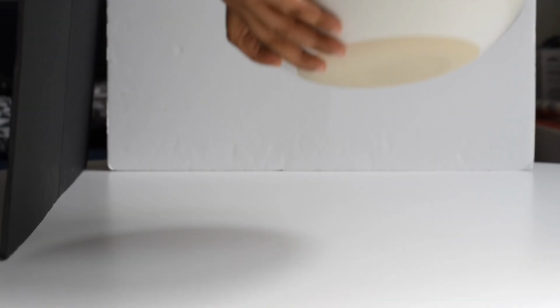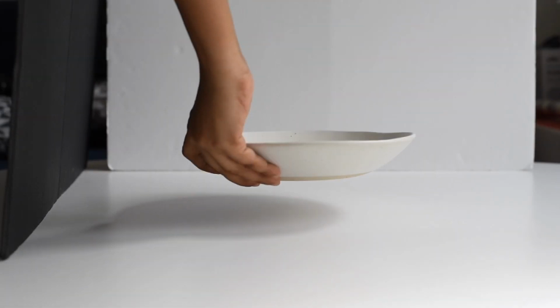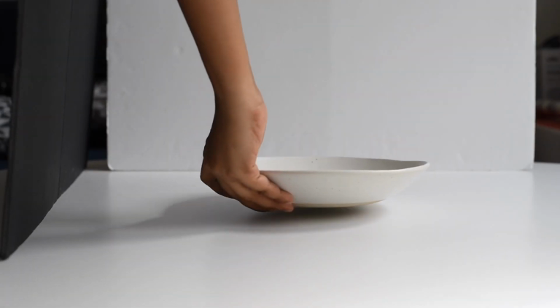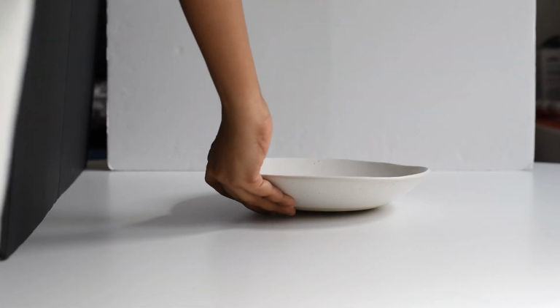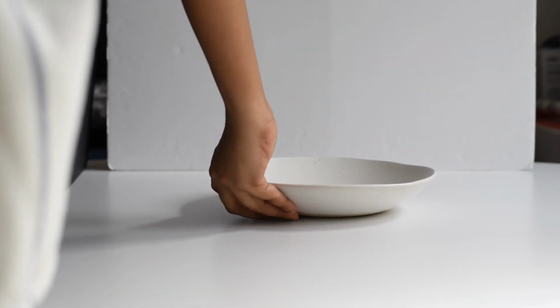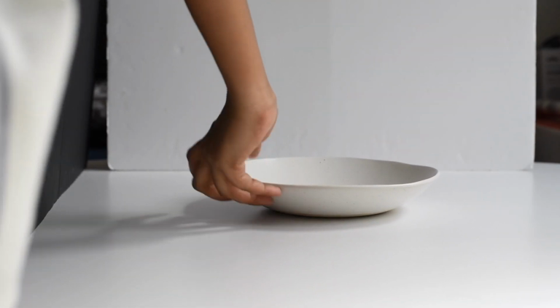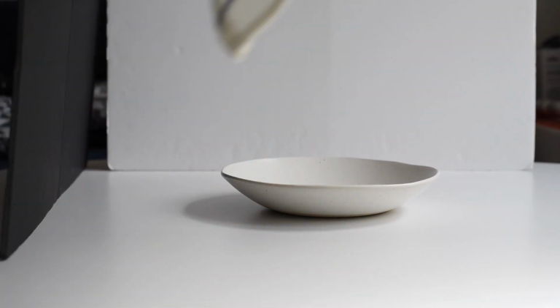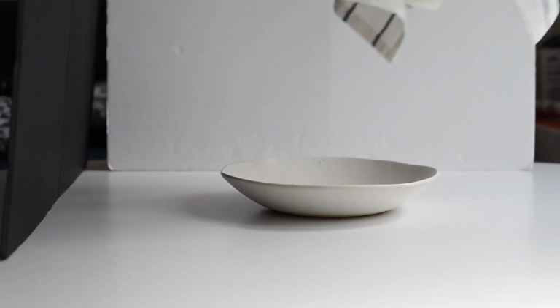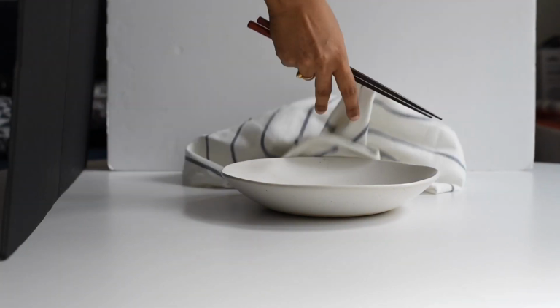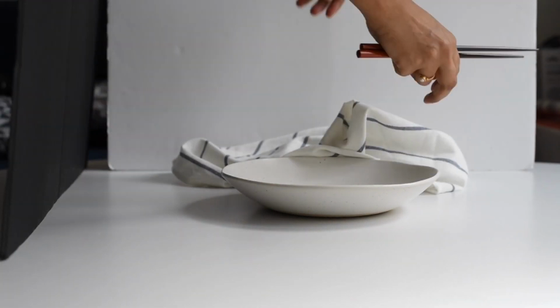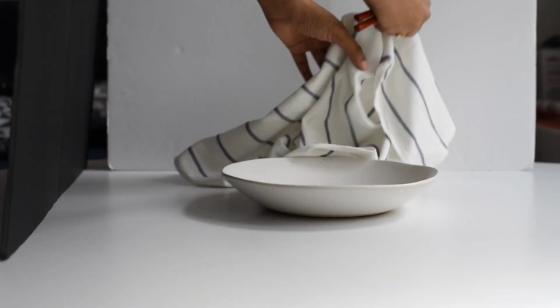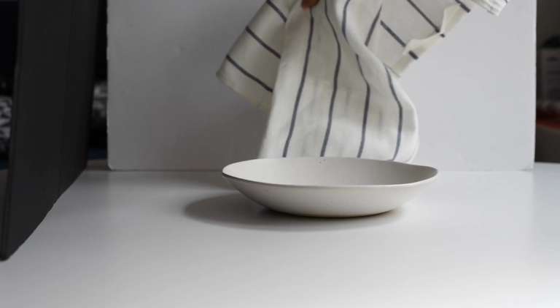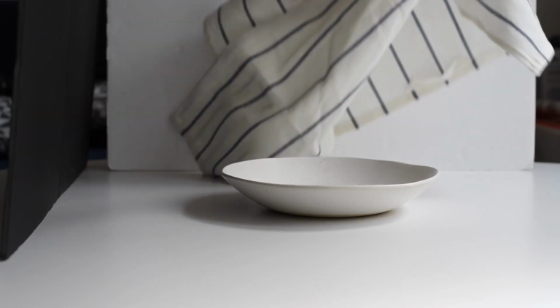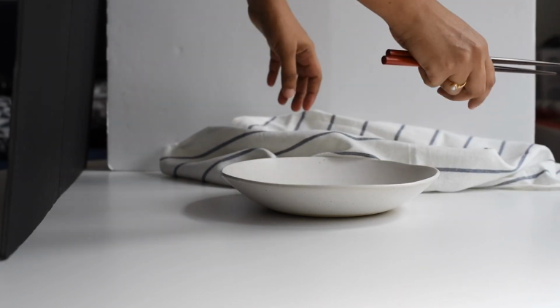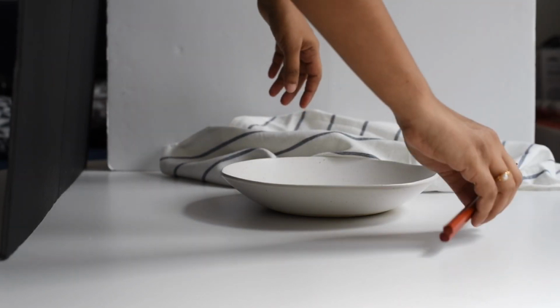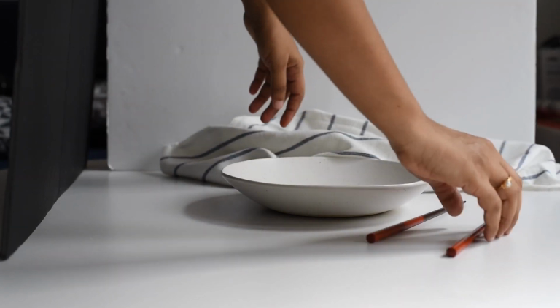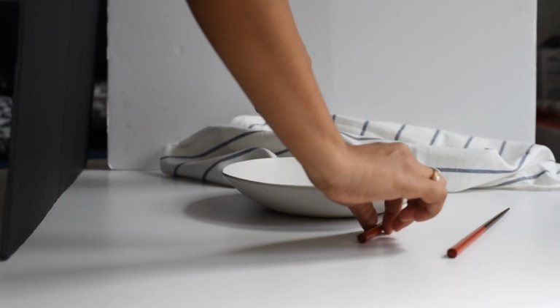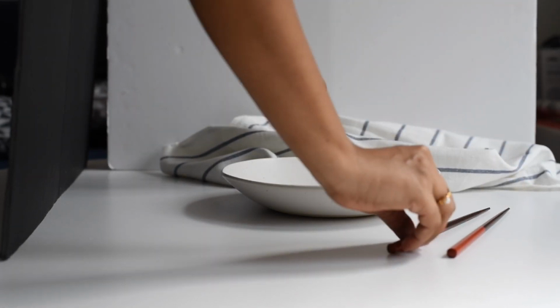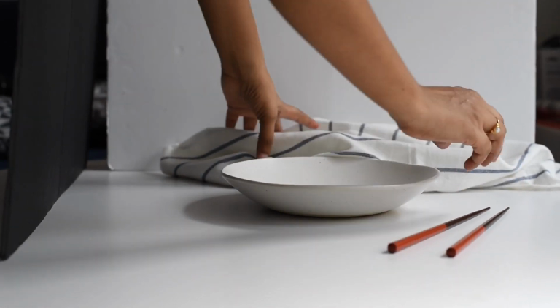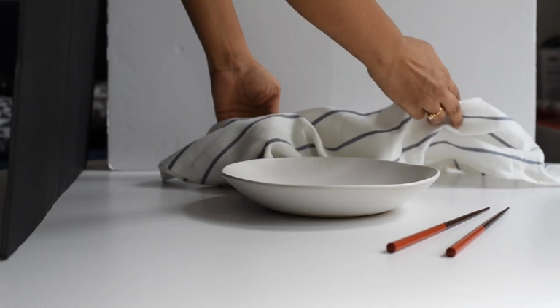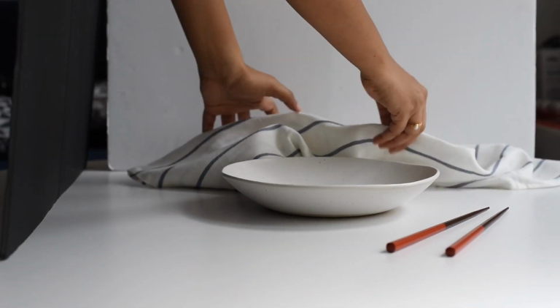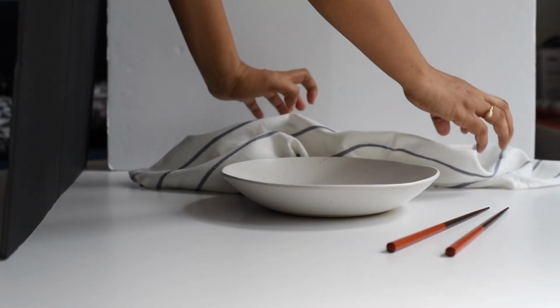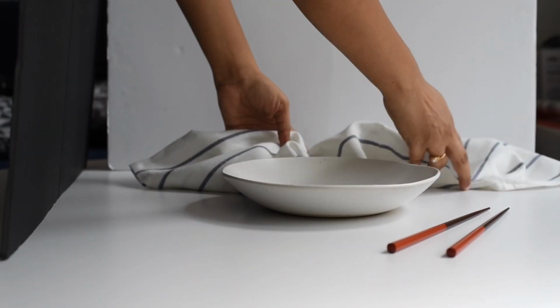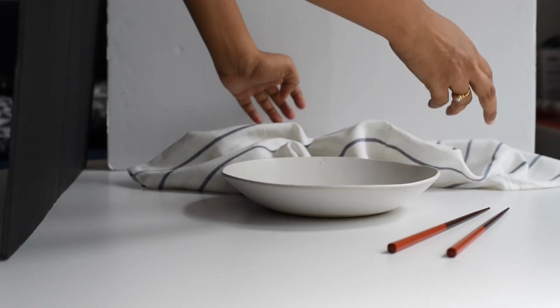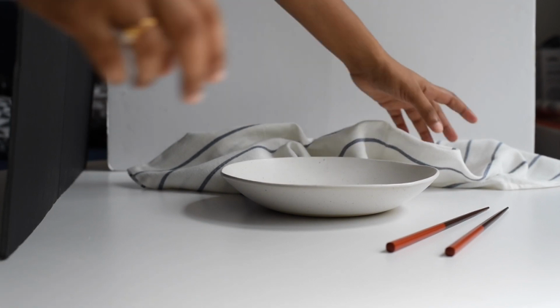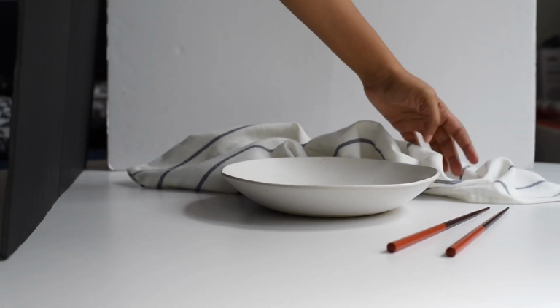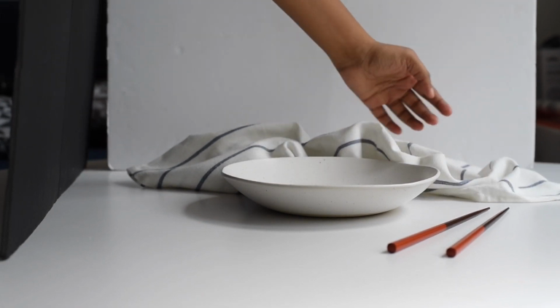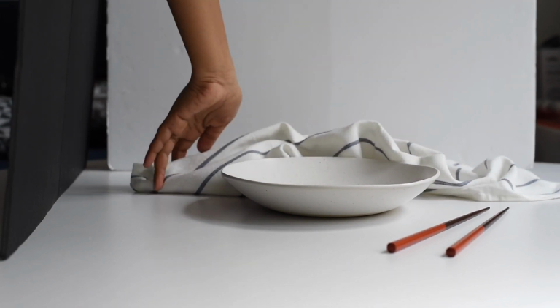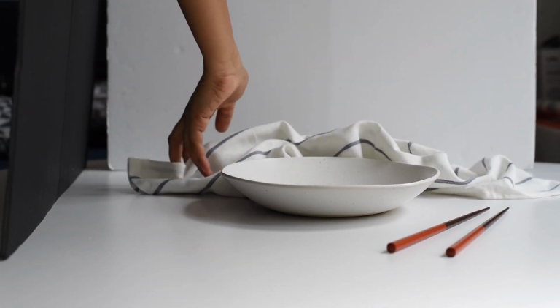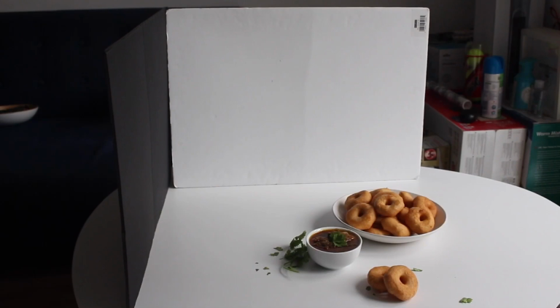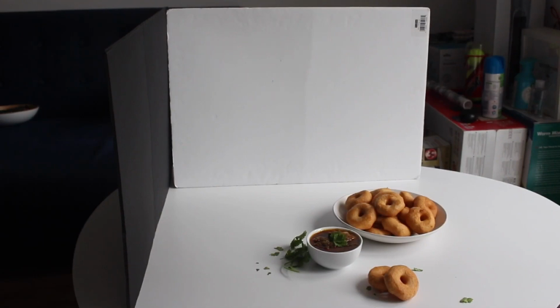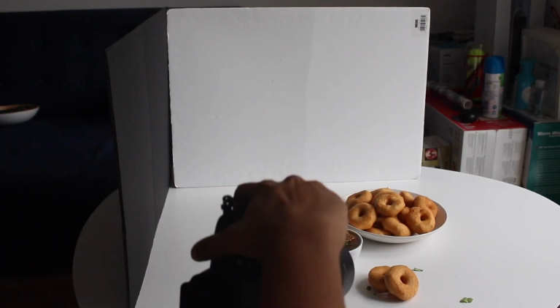In today's setup I am using a white background and also a black foam board to fill in the shadows. I begin by arranging the props on the table and then I will bring in the main dish.